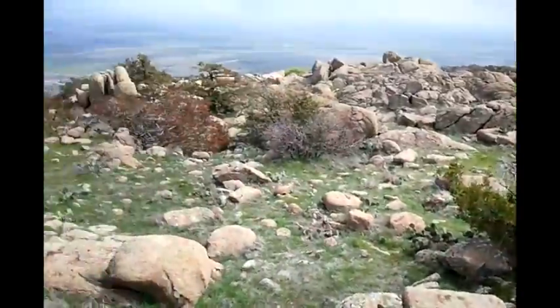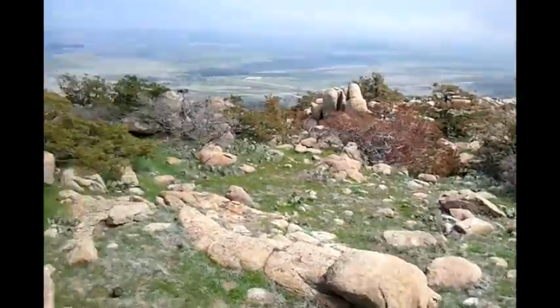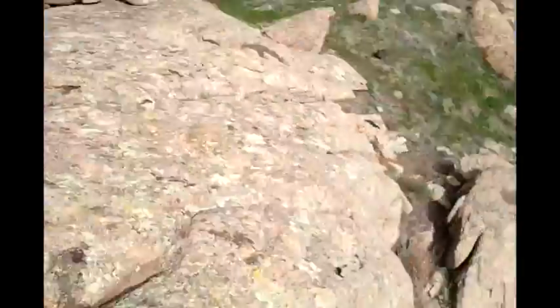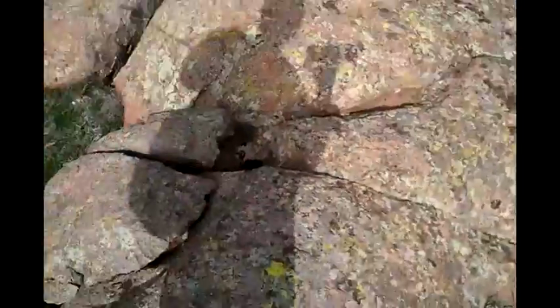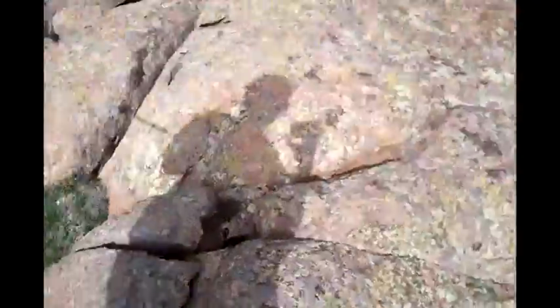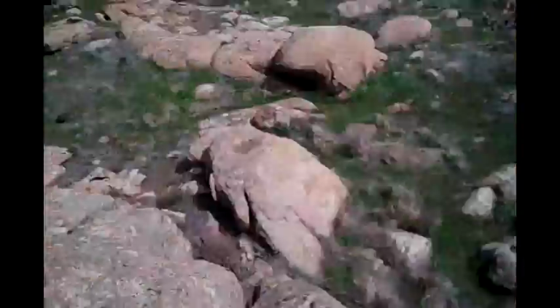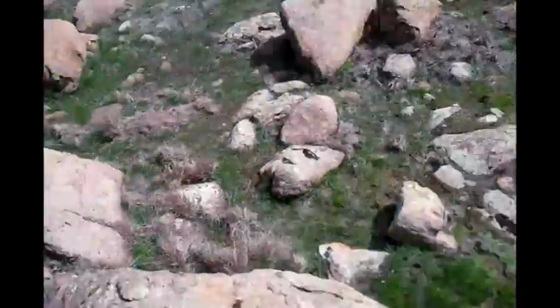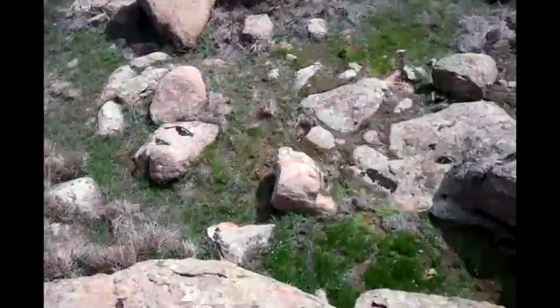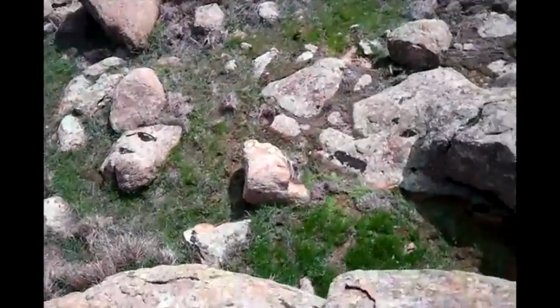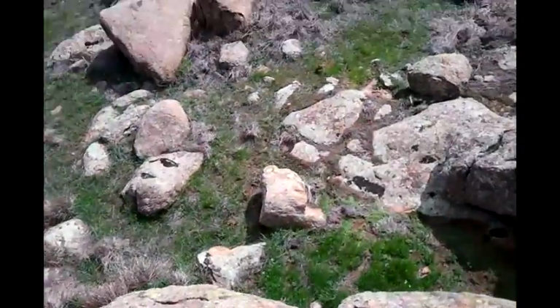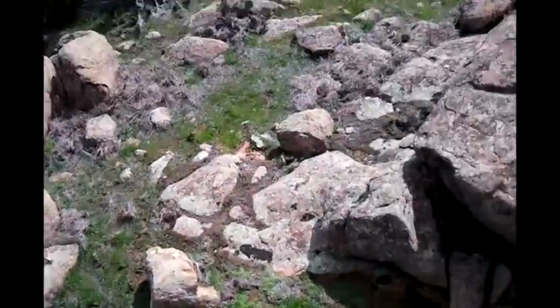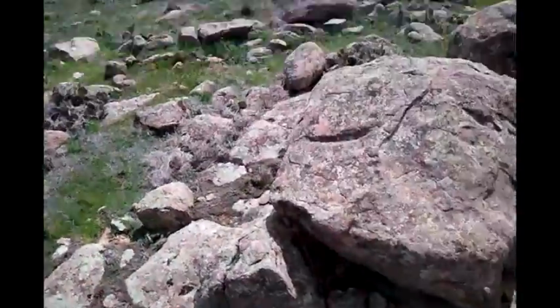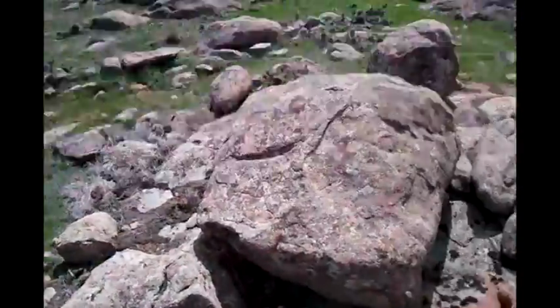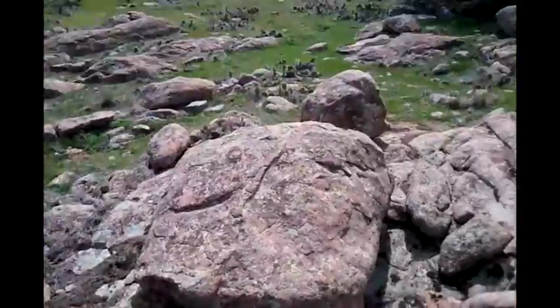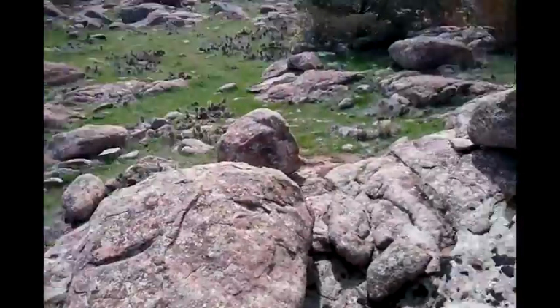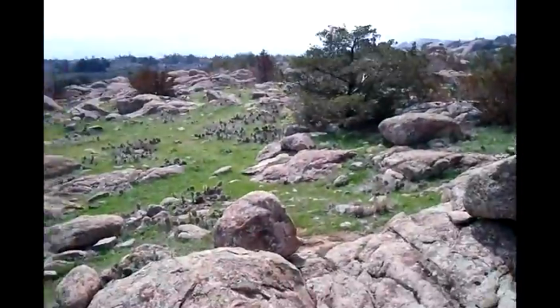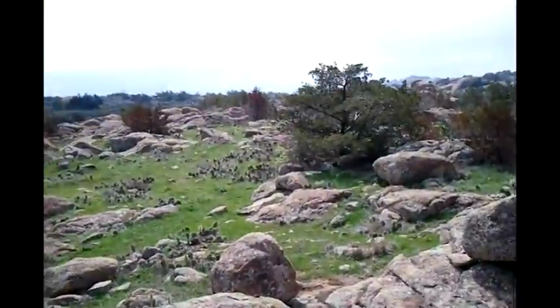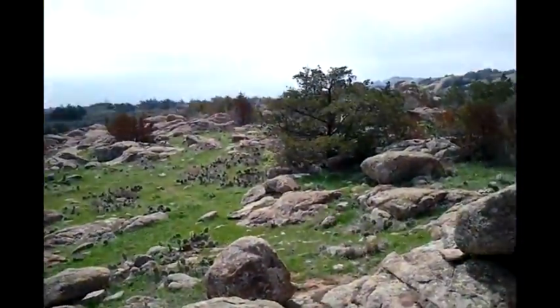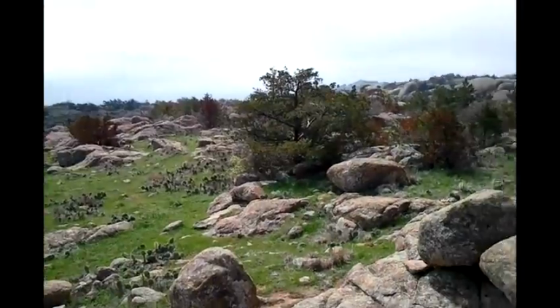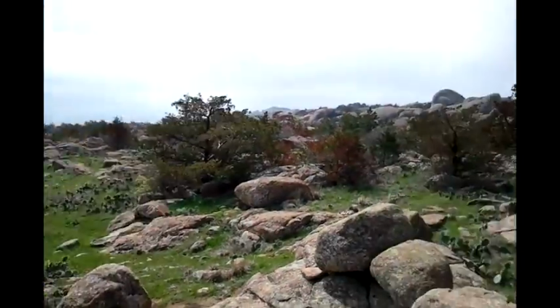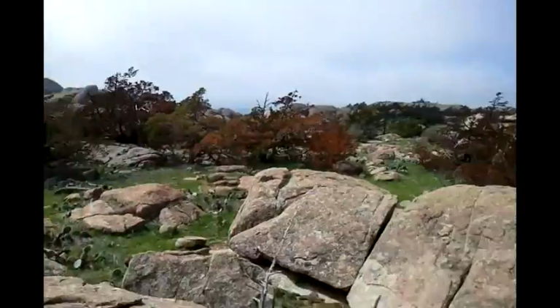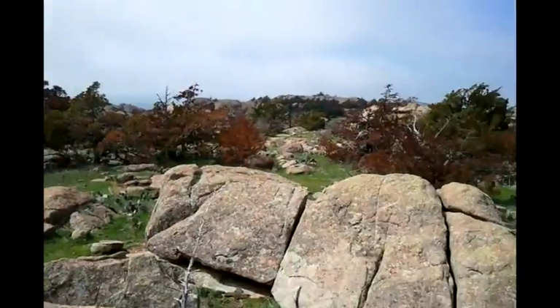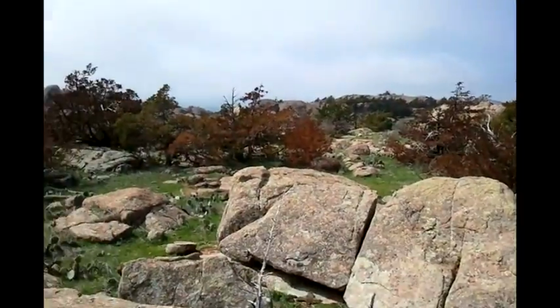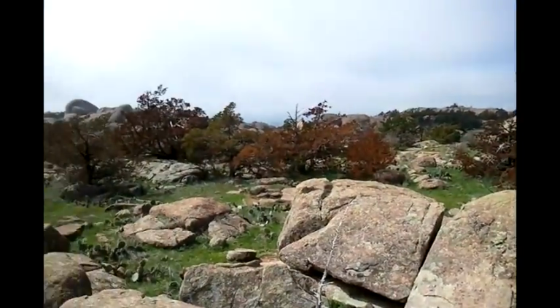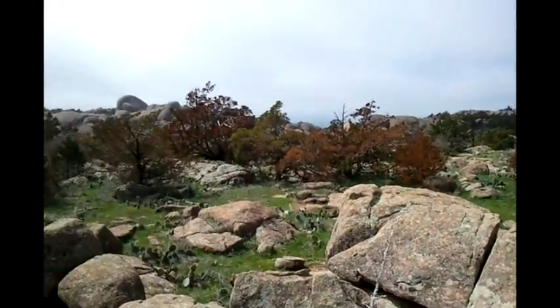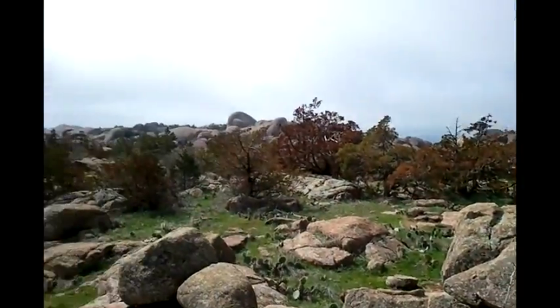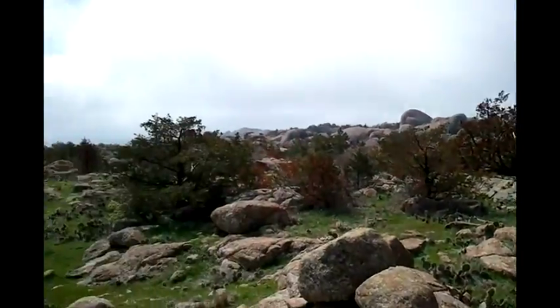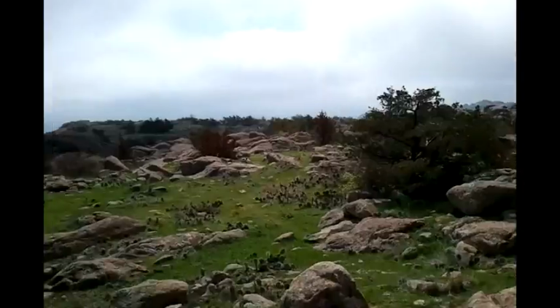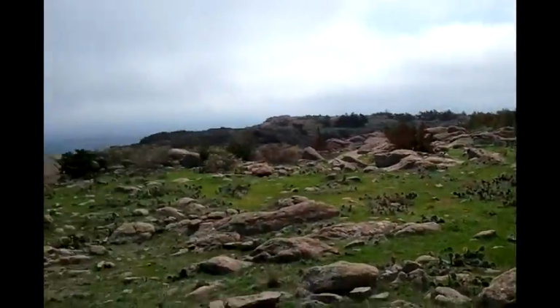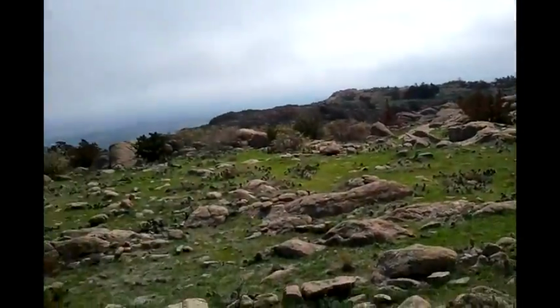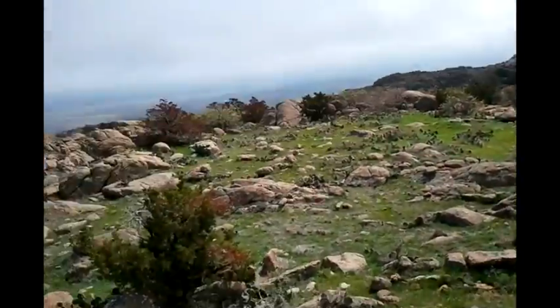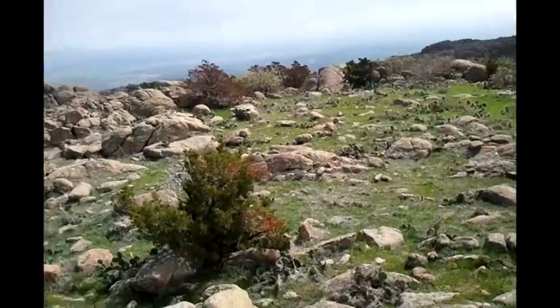And these big, huge boulders. I'm on top of a boulder that's probably 20 feet tall because I wanted to get as high as I could at this point. But yeah, it's time to get headed back.